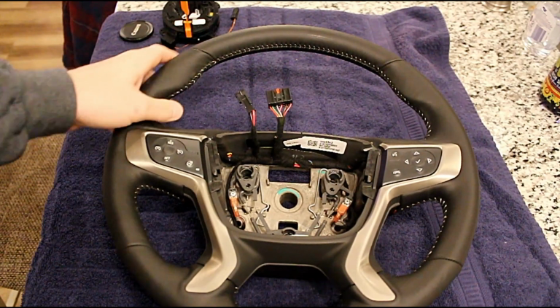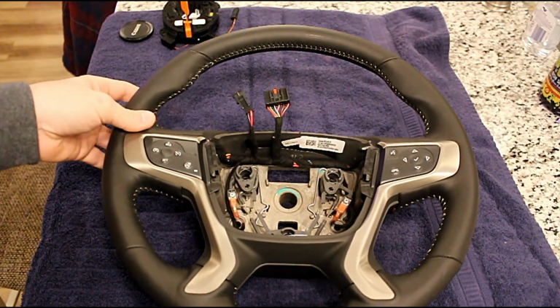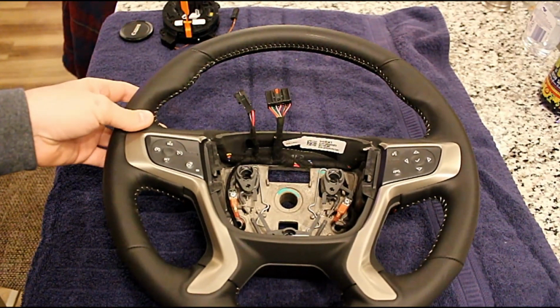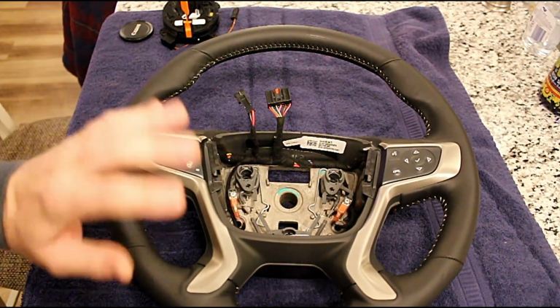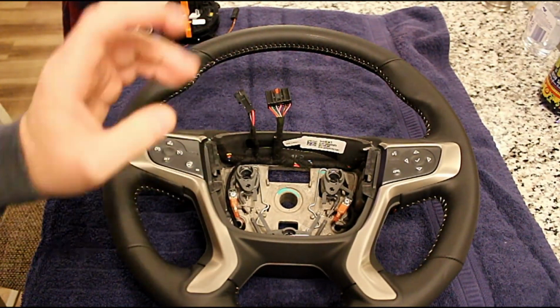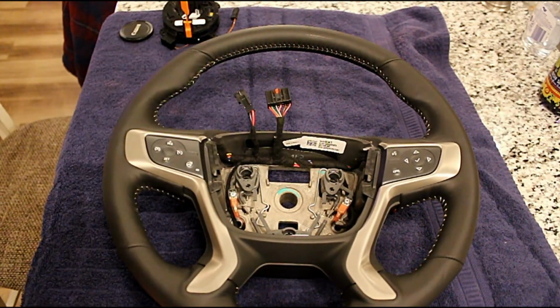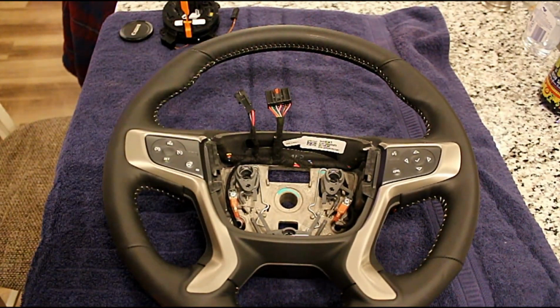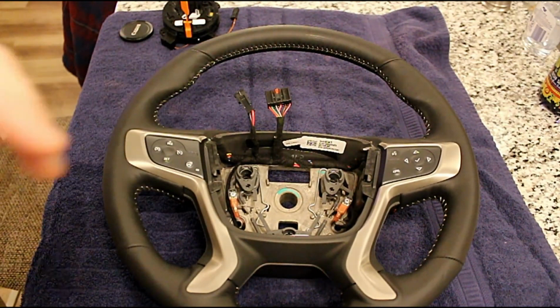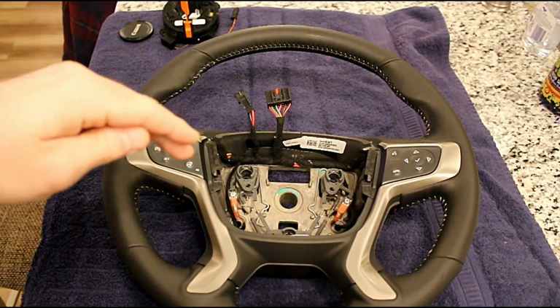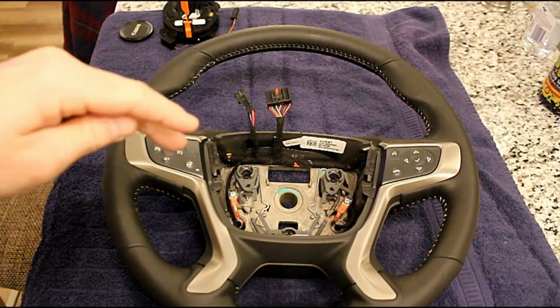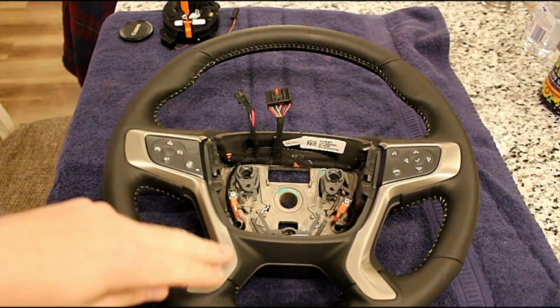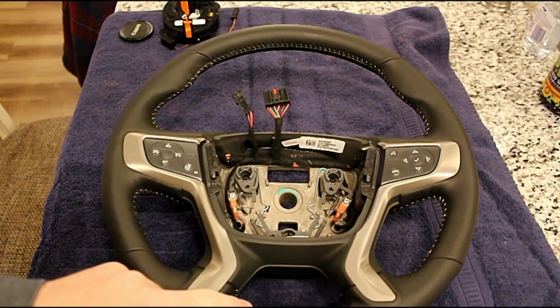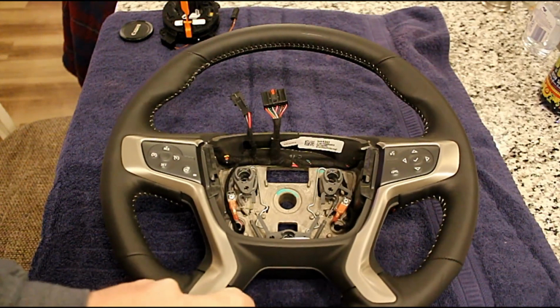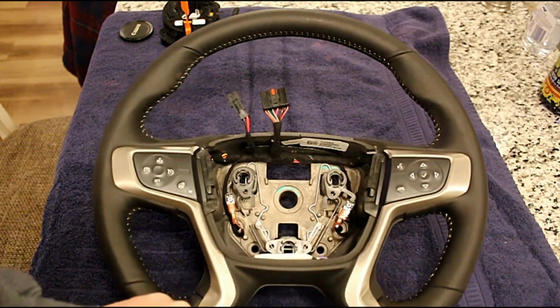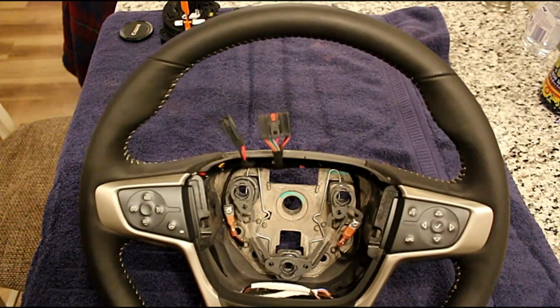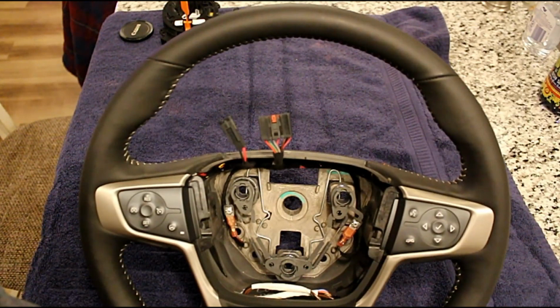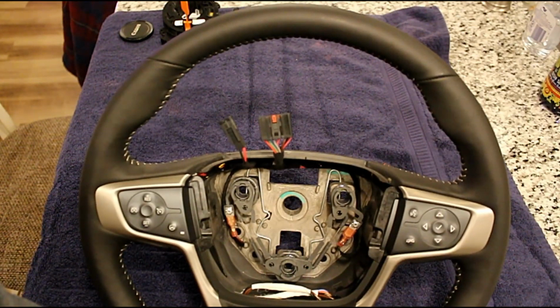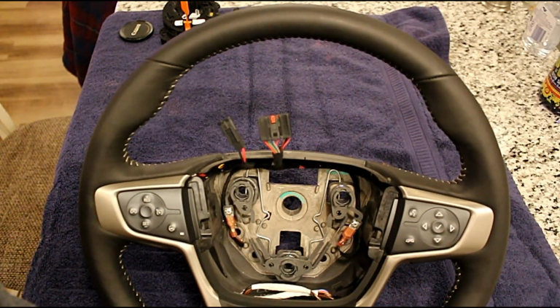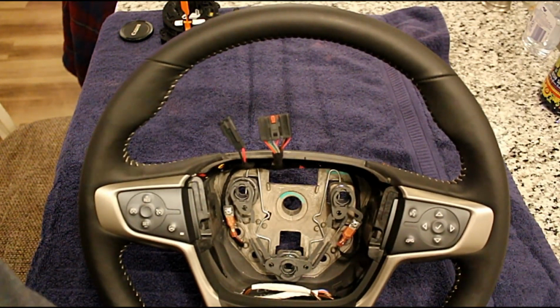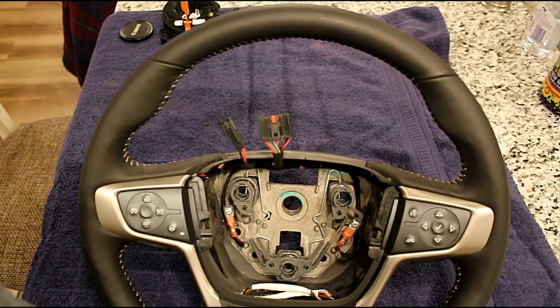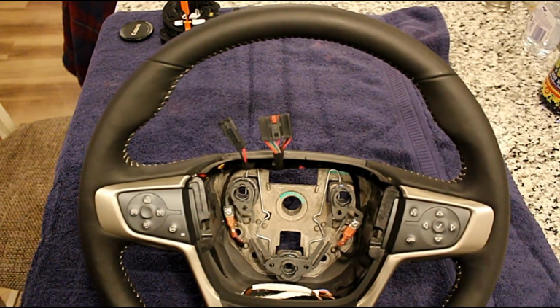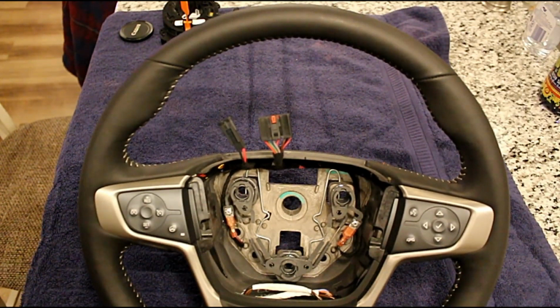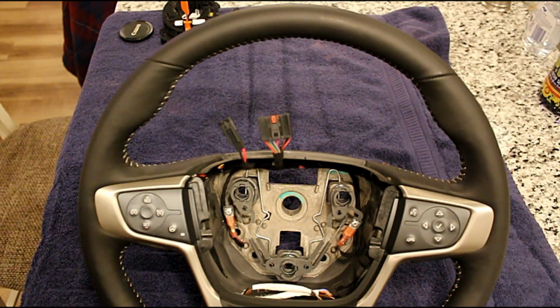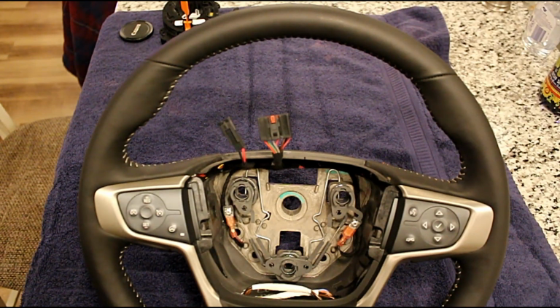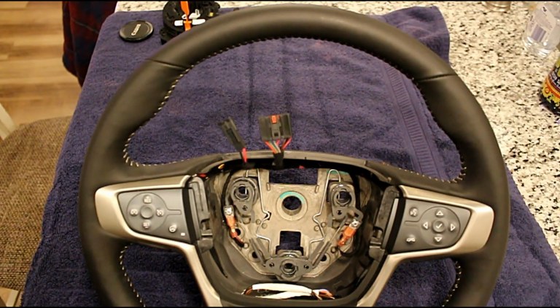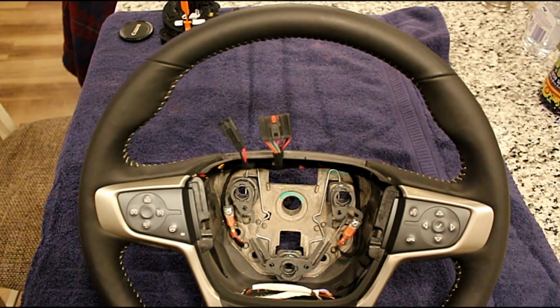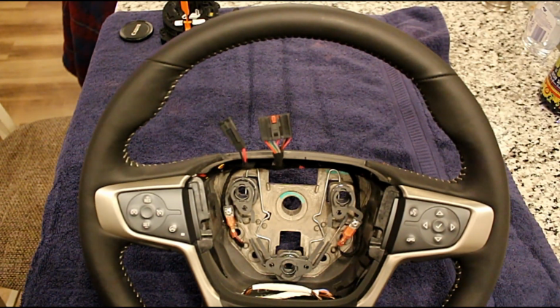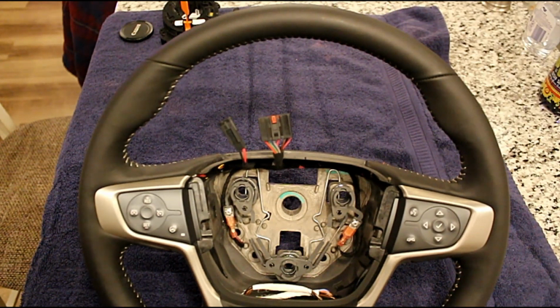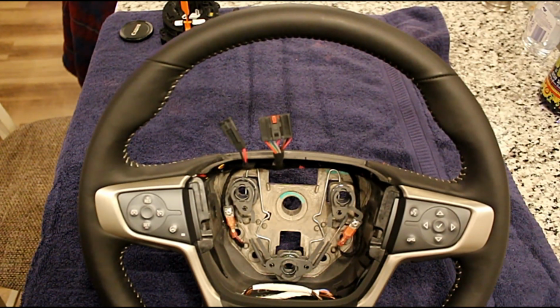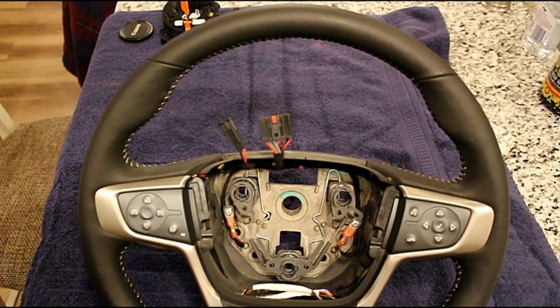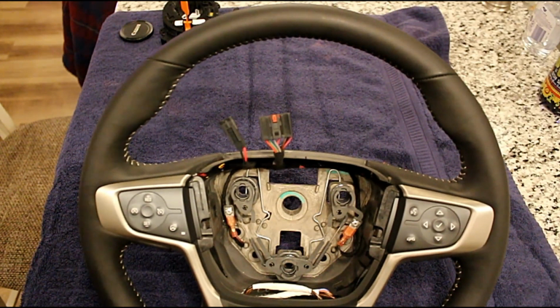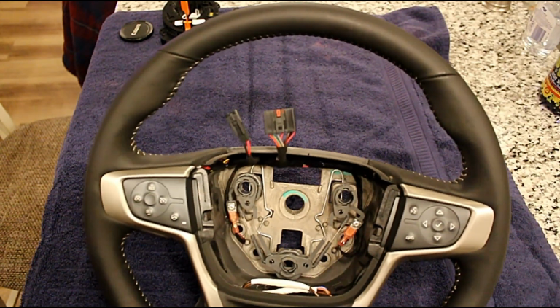I'm going to stain this first before I put it in the truck, just because it'll be easier to manipulate the wheel. Then we'll do an install showing how to remove that three-post airbag in the newer truck. If you have a 2018 truck, you may have a two-post or a three-post — you really have to check your equipment first if you're wanting to do this upgrade.